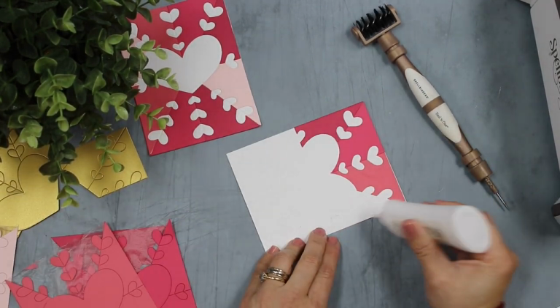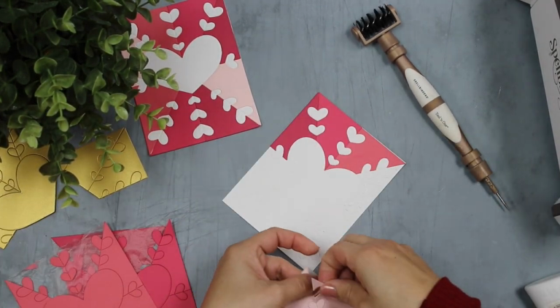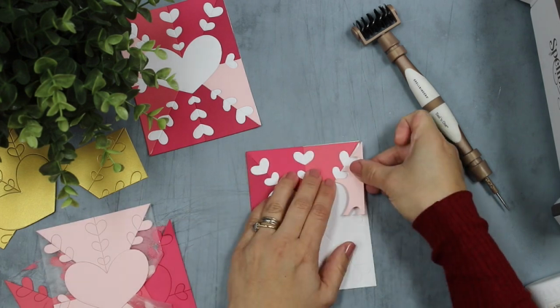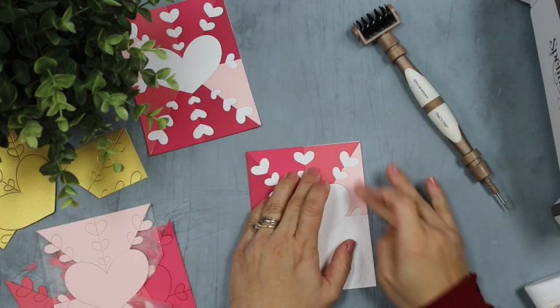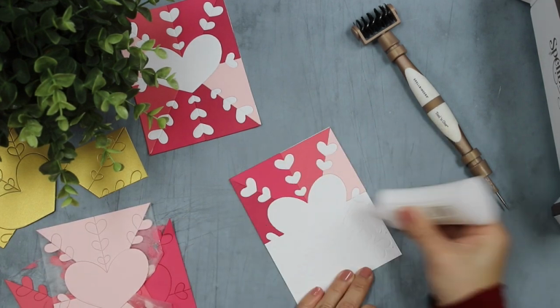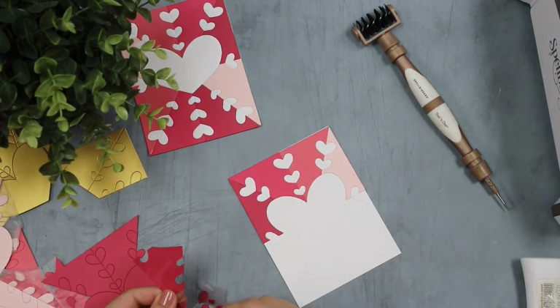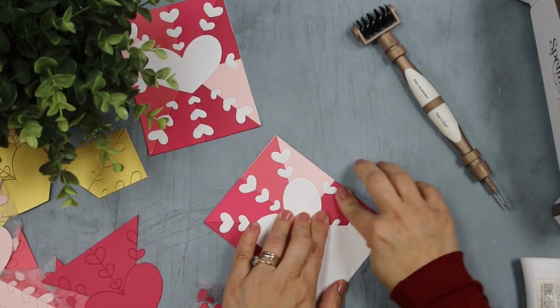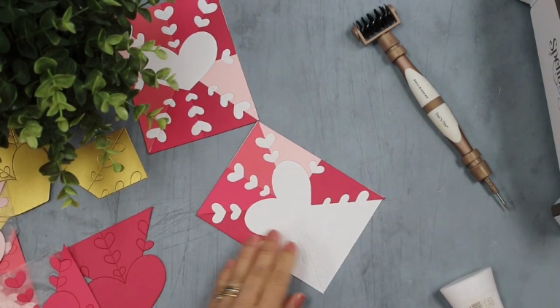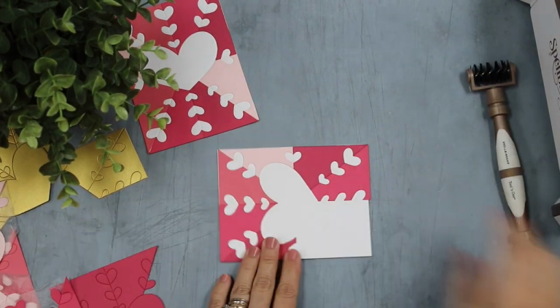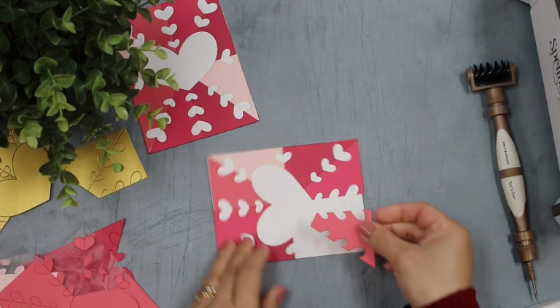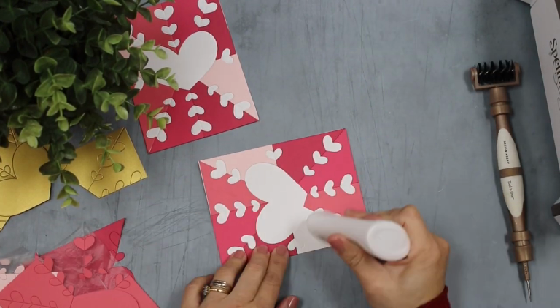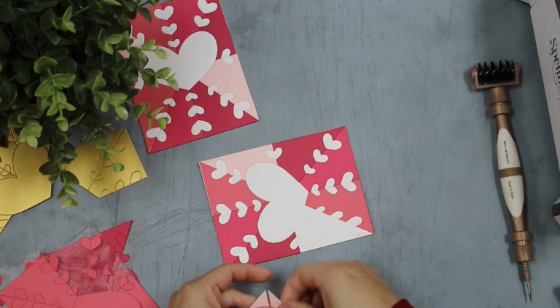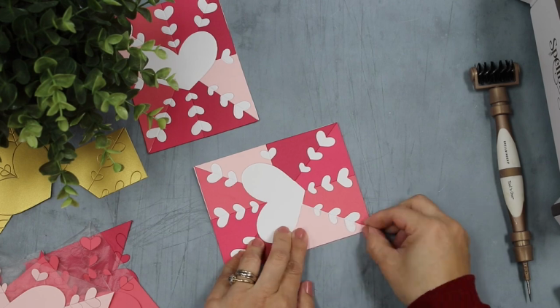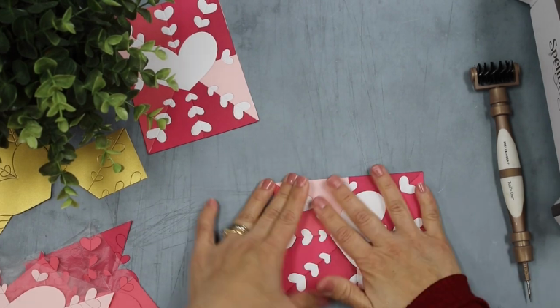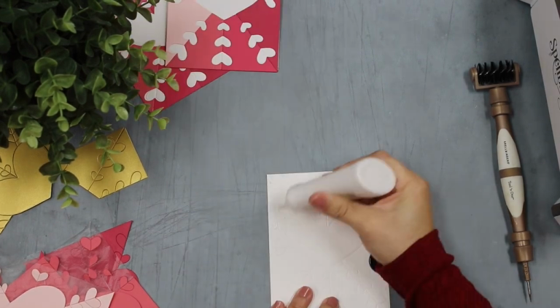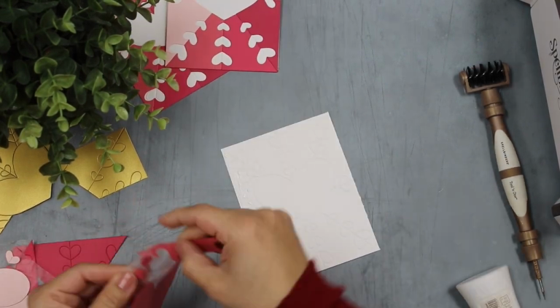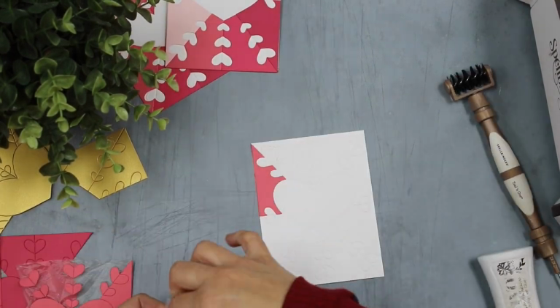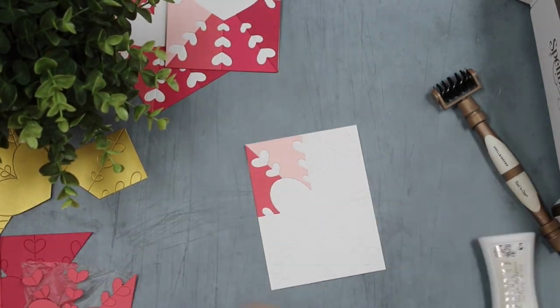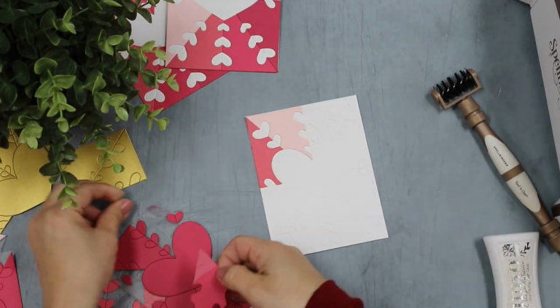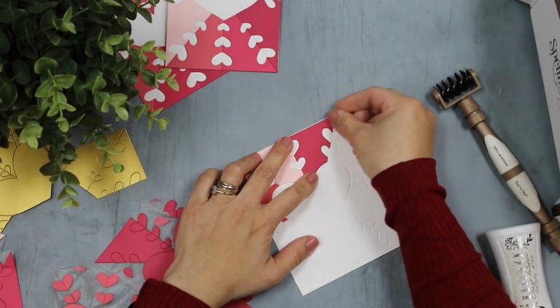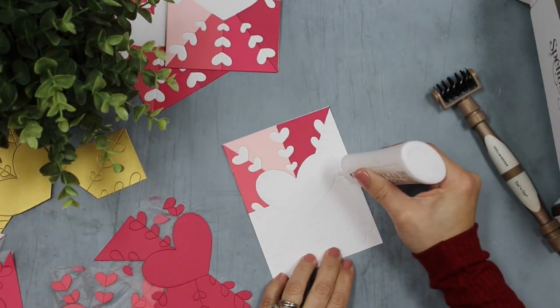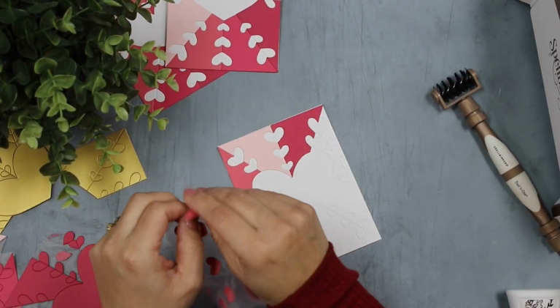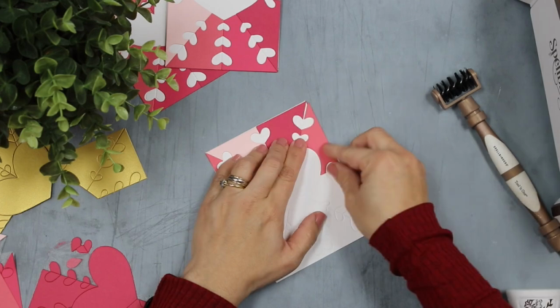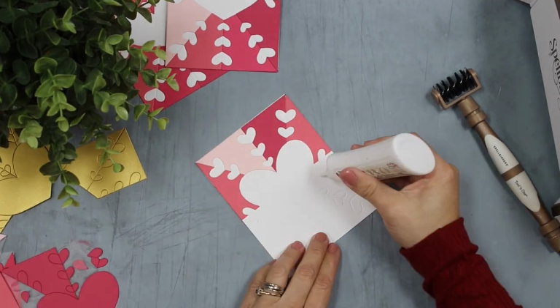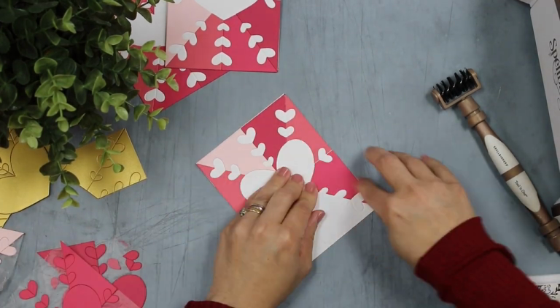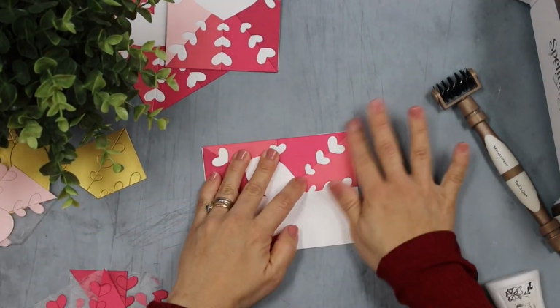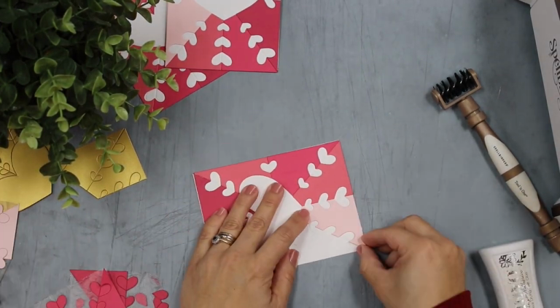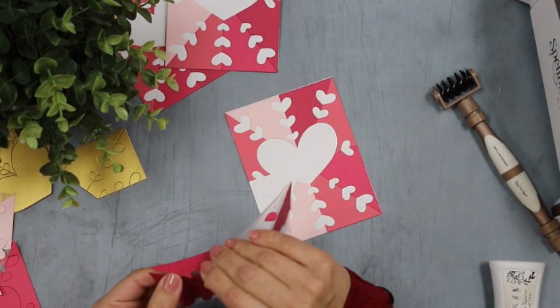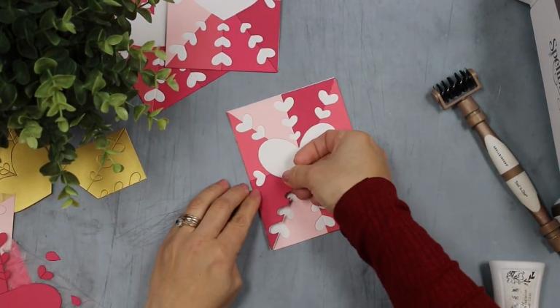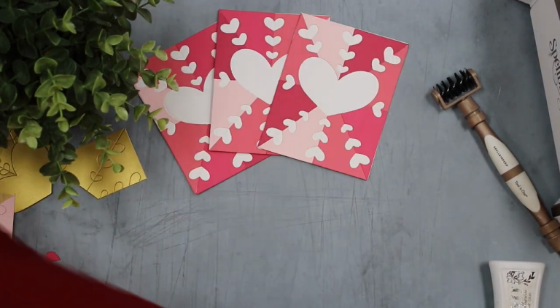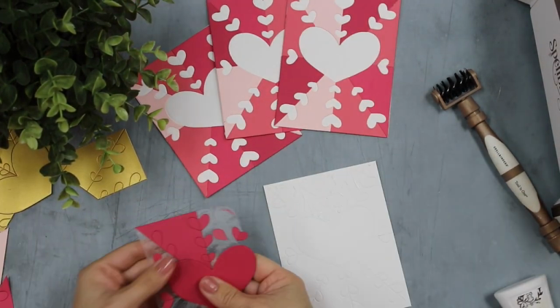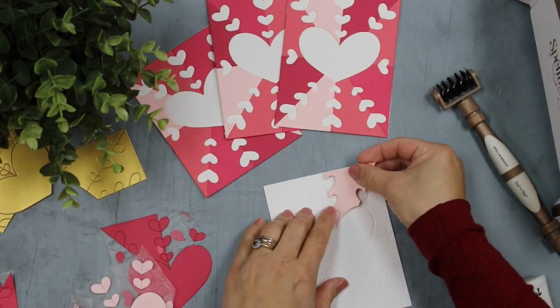After doing these two simple things, all you have to do is enjoy paper piecing. You will find all the pieces attached to the press and seal, and this will make things a lot easier and quicker.